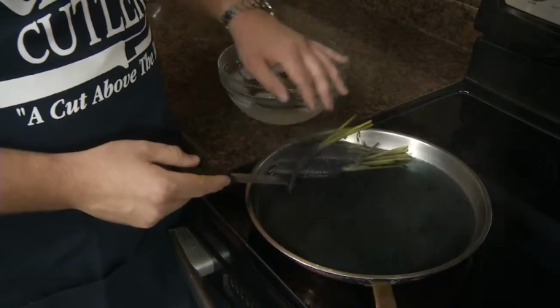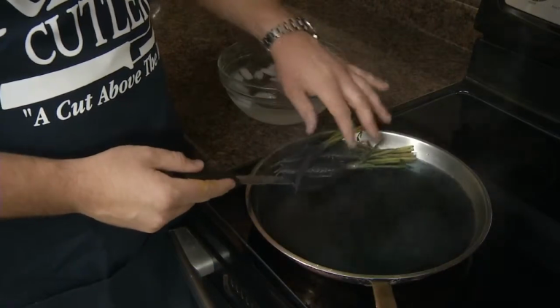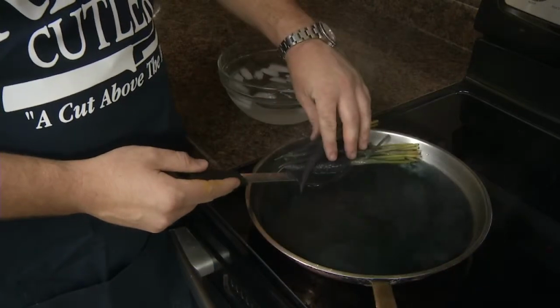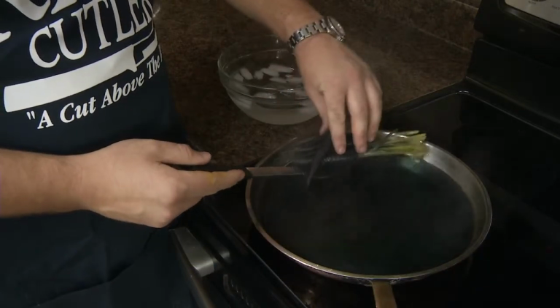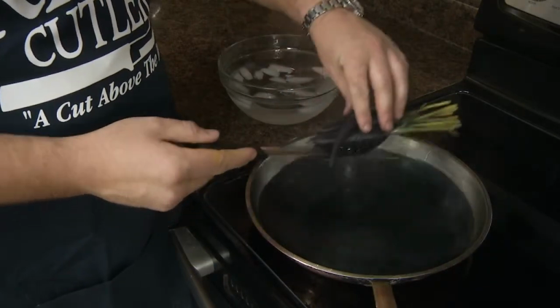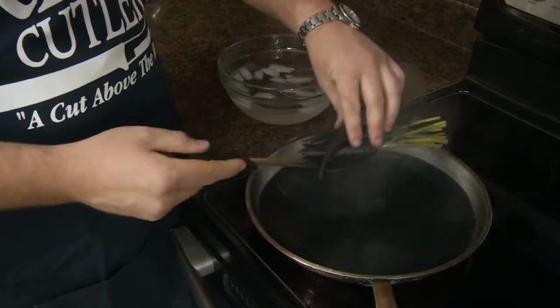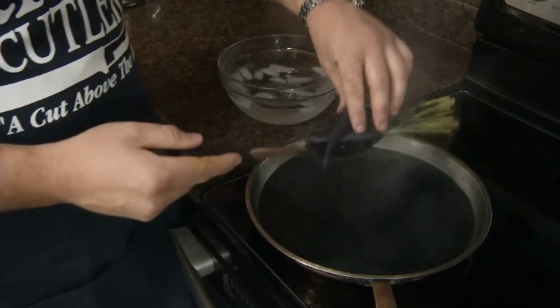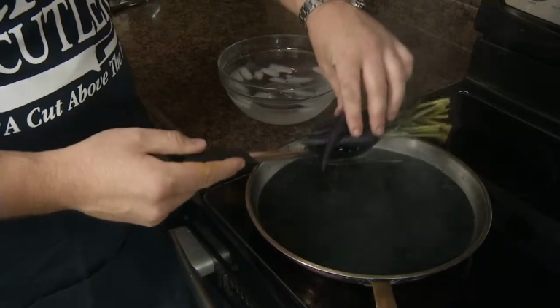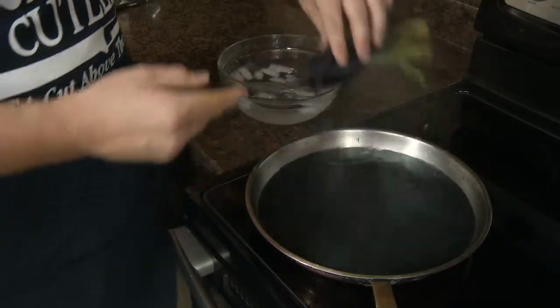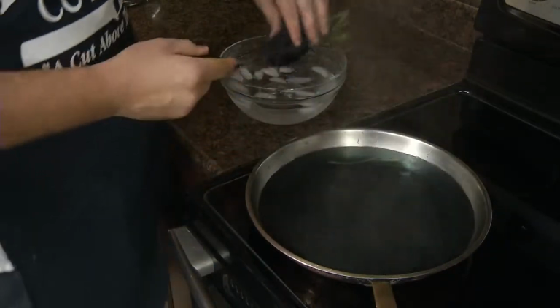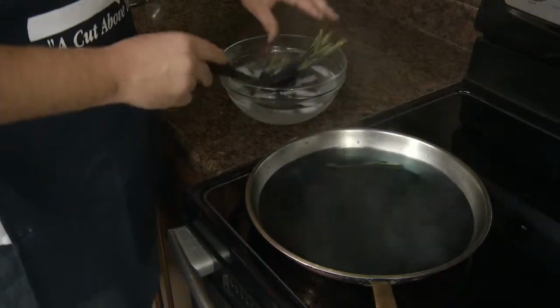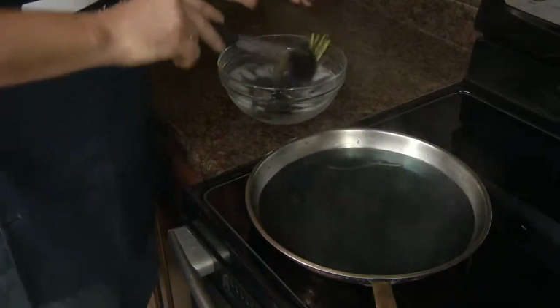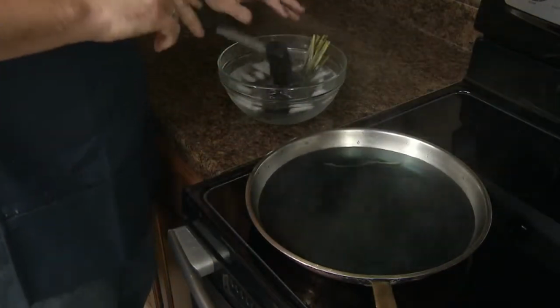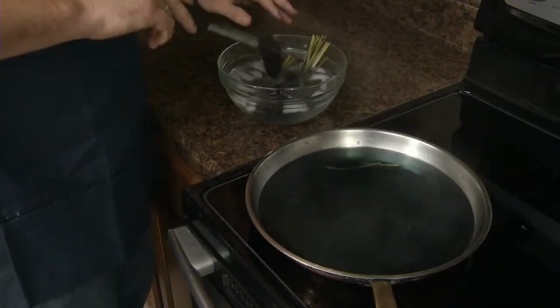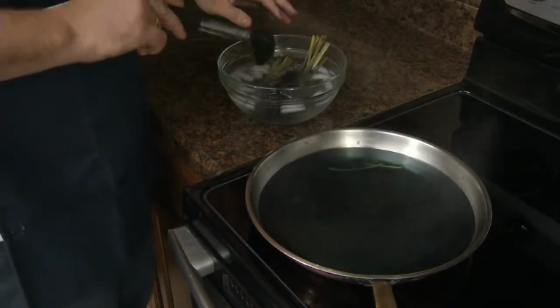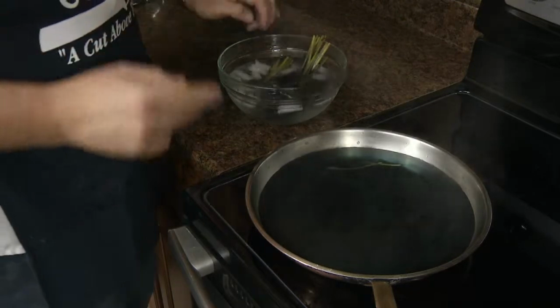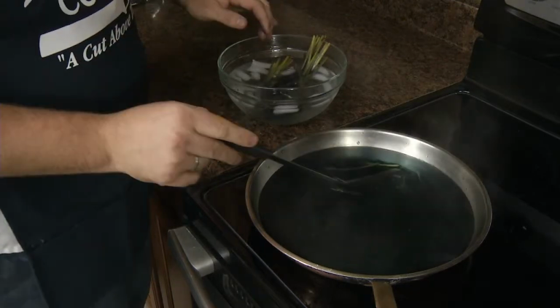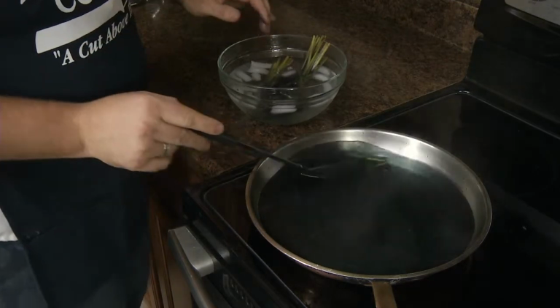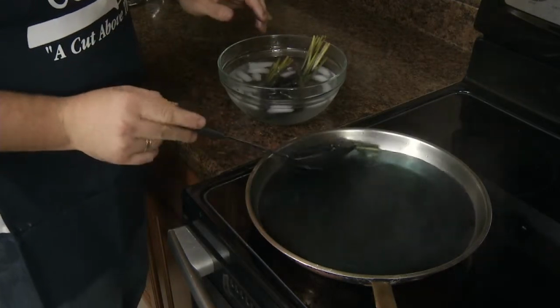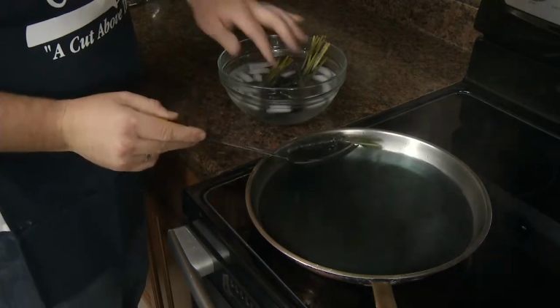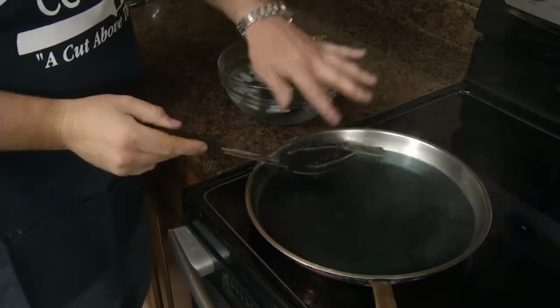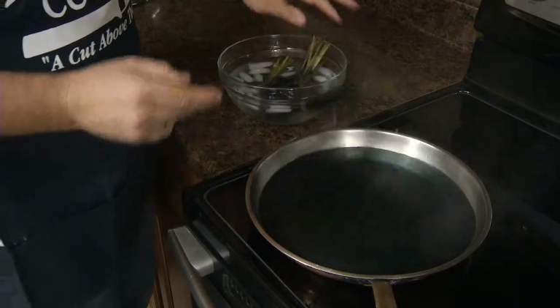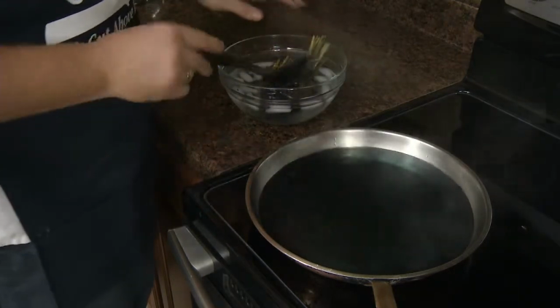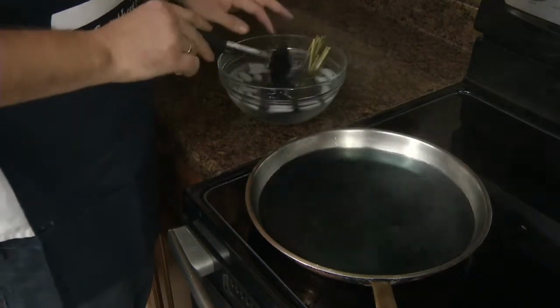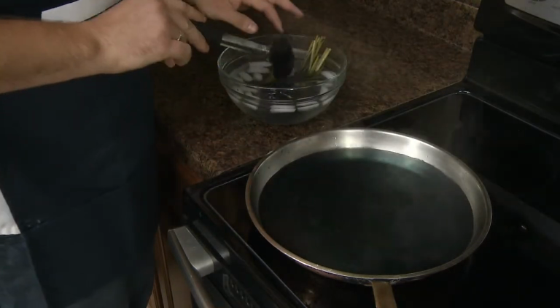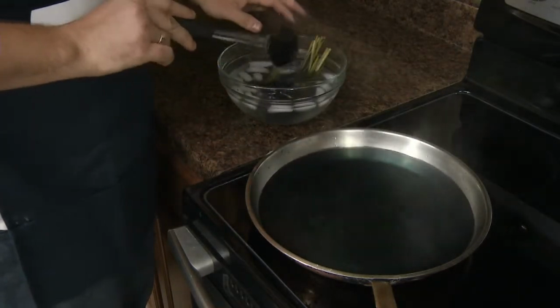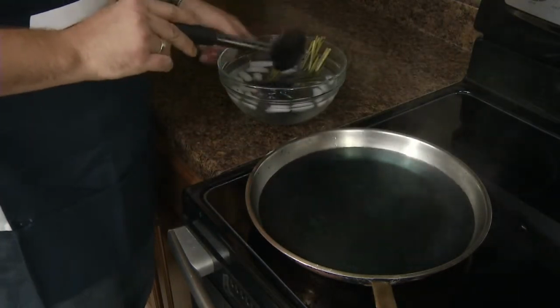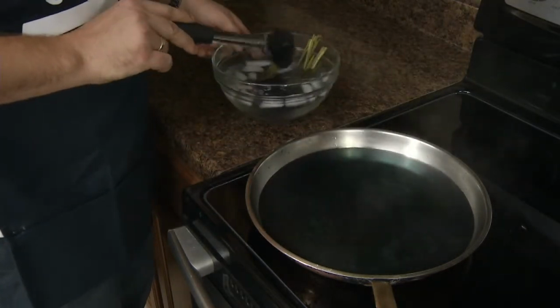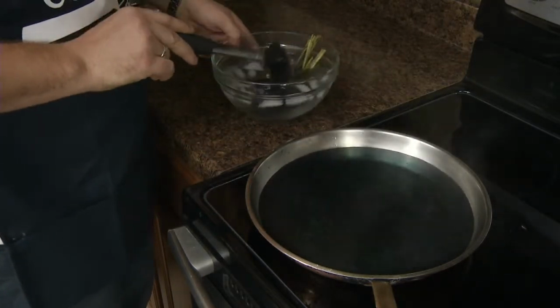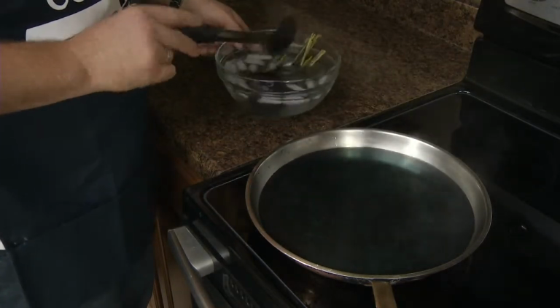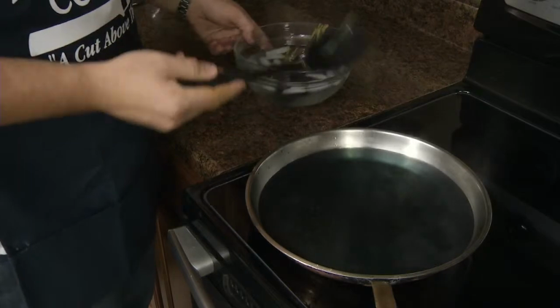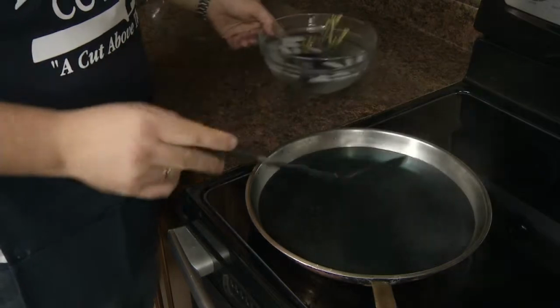We pulled the carrots out of the water and put them into an ice bath to stop the cooking. Let those come down in temperature.